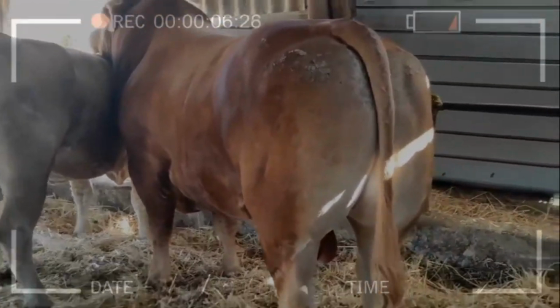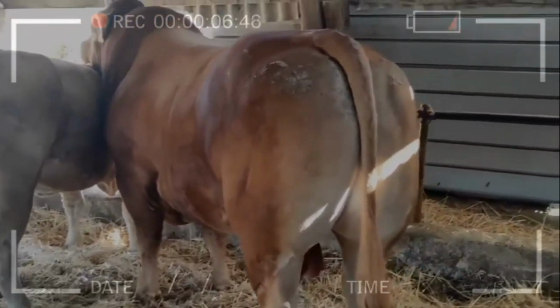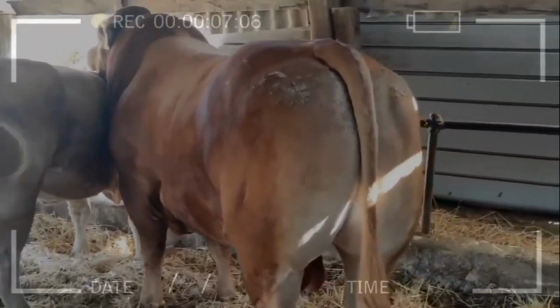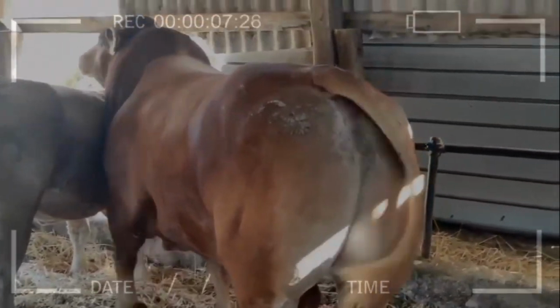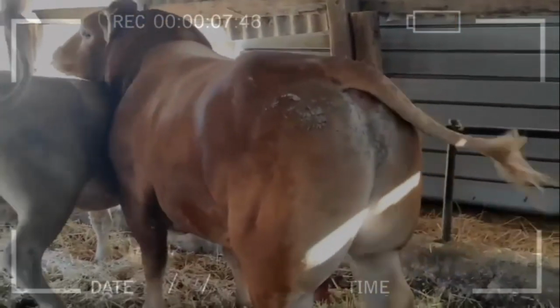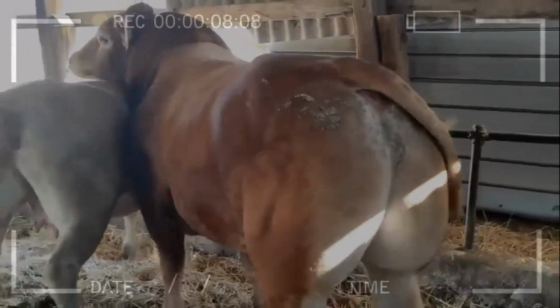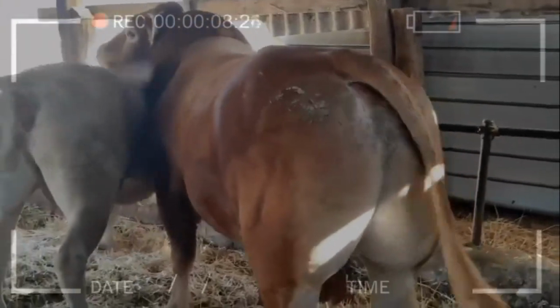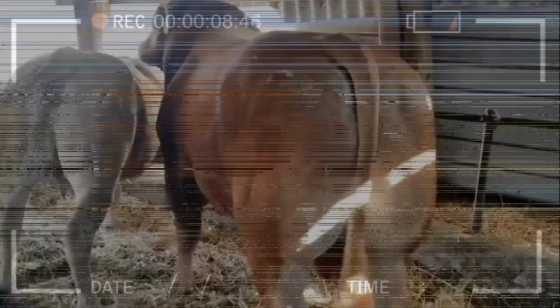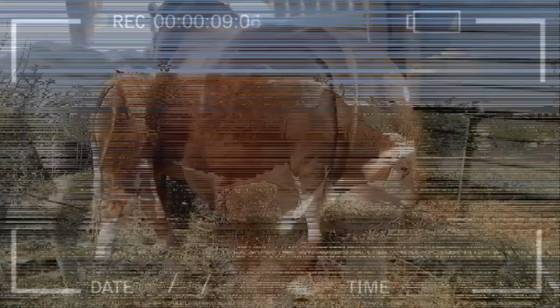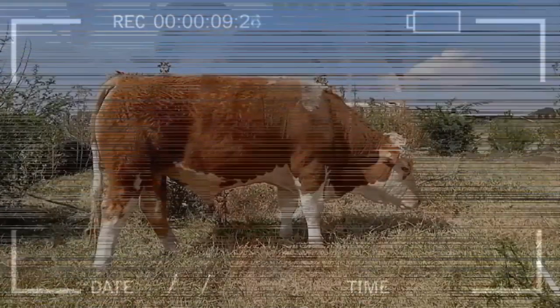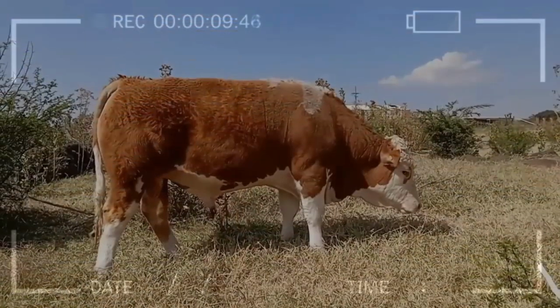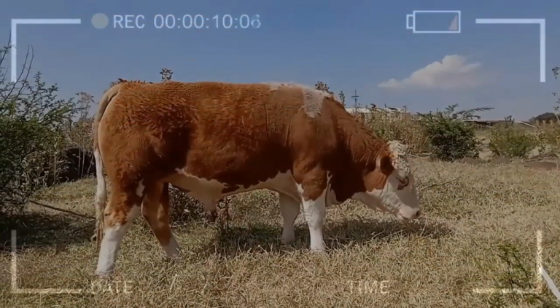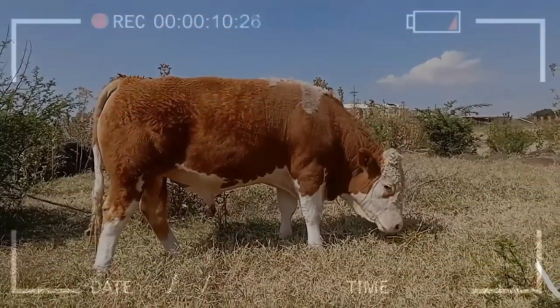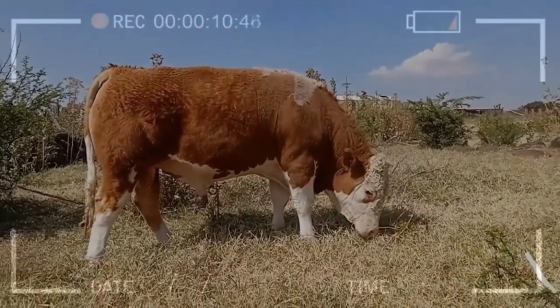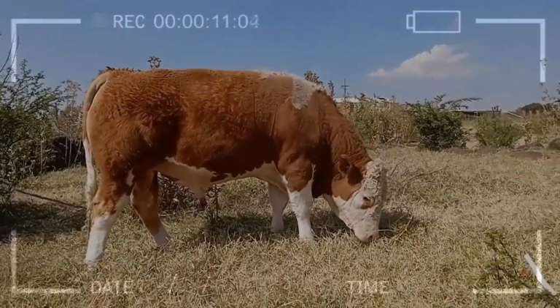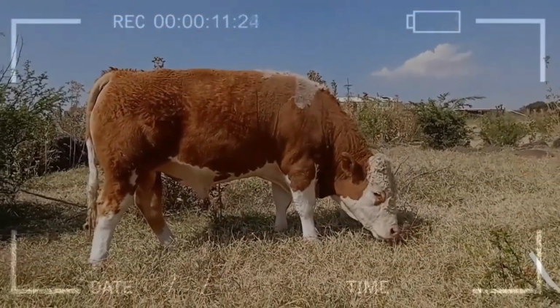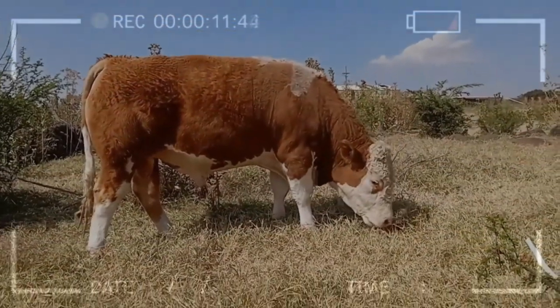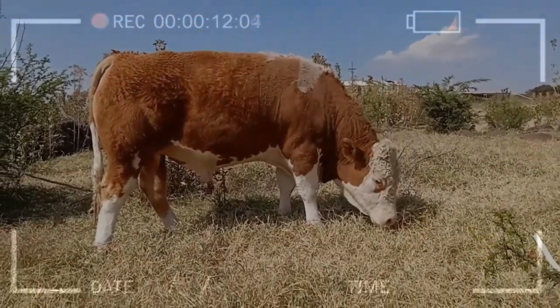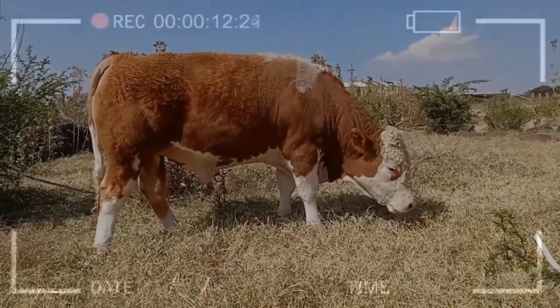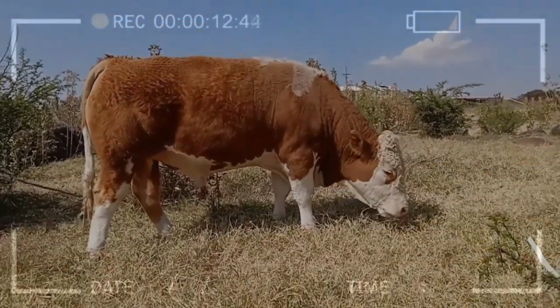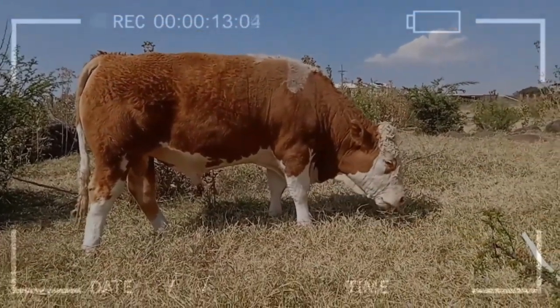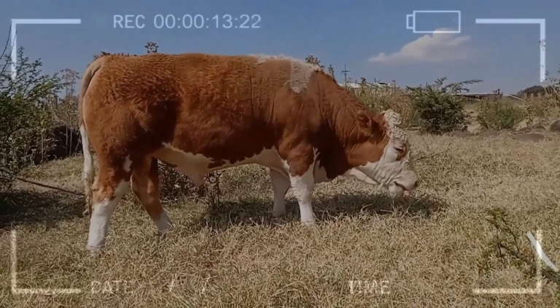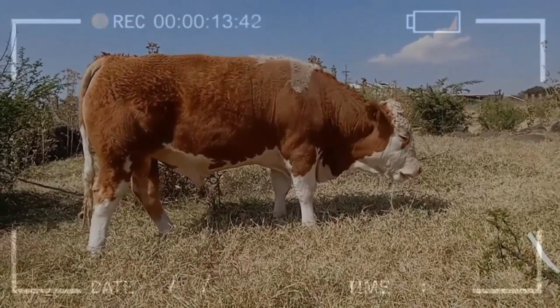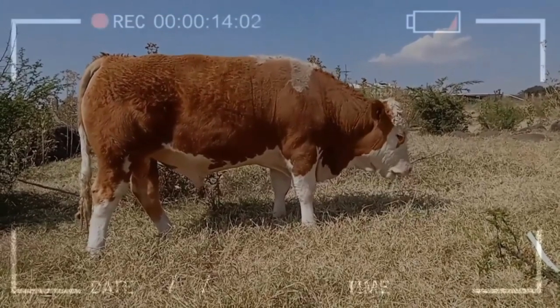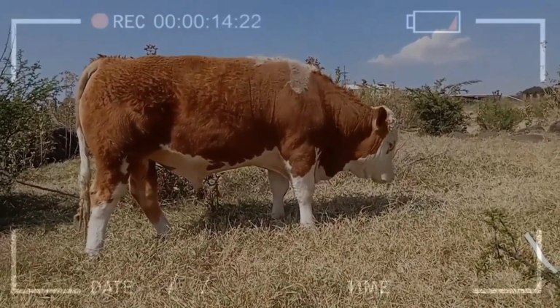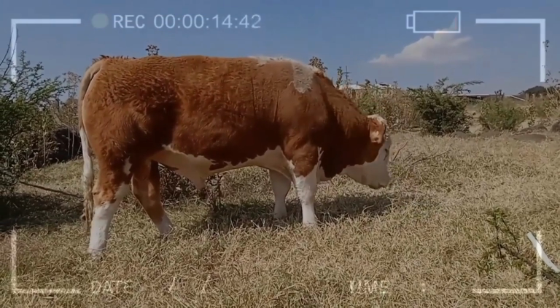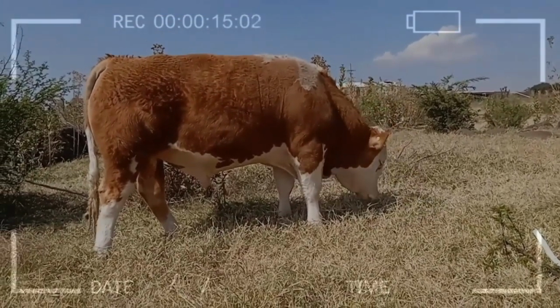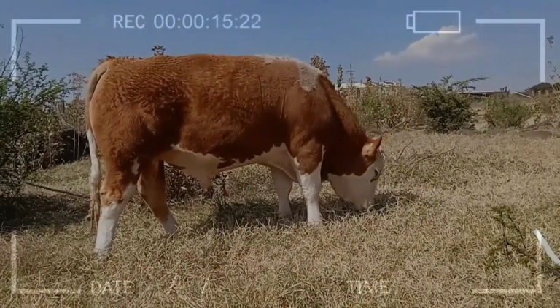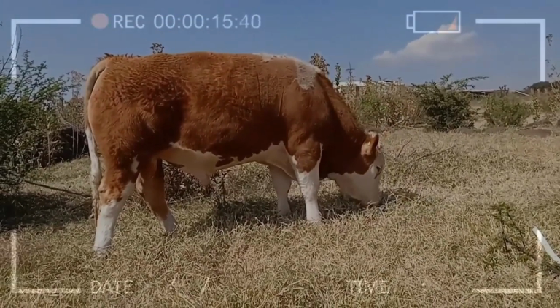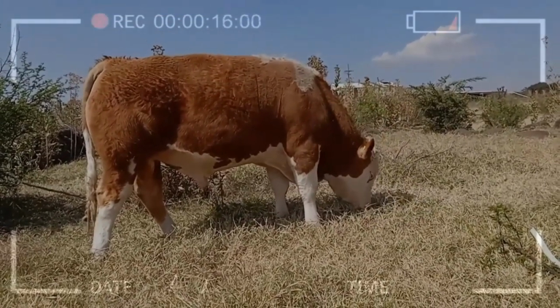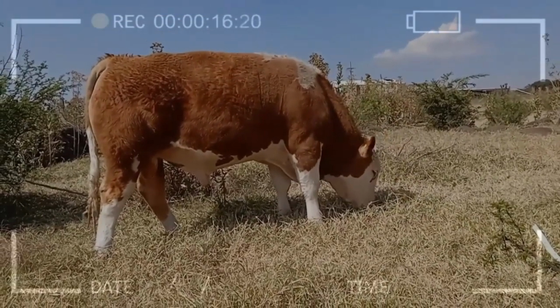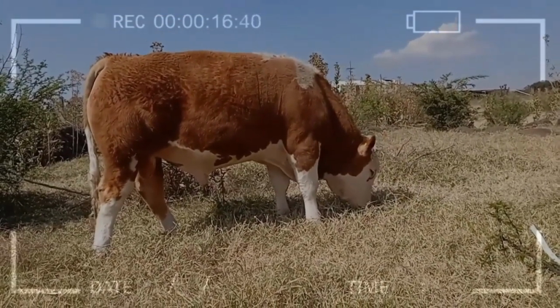Charolais: originating from France, the Charolais breed is known for its large size and white, tender meat. The animals have well-developed musculature and a strong skeleton.